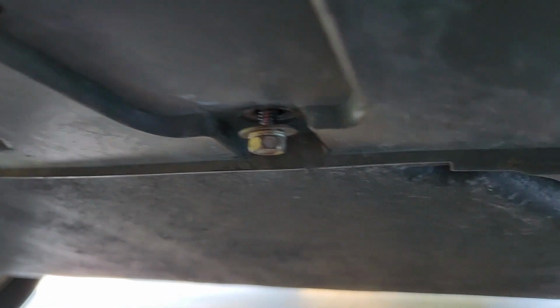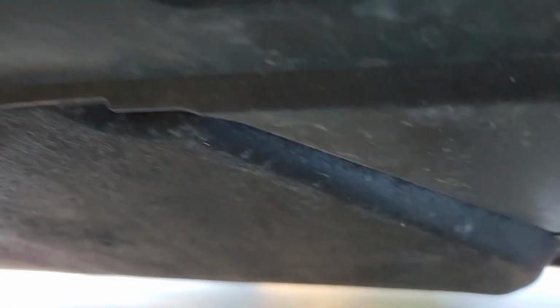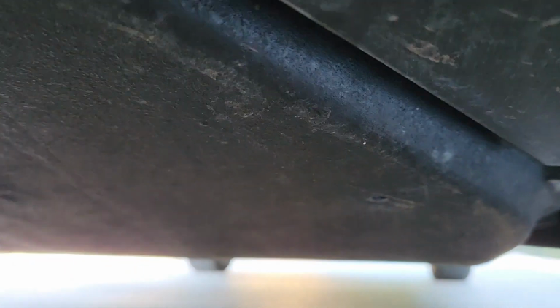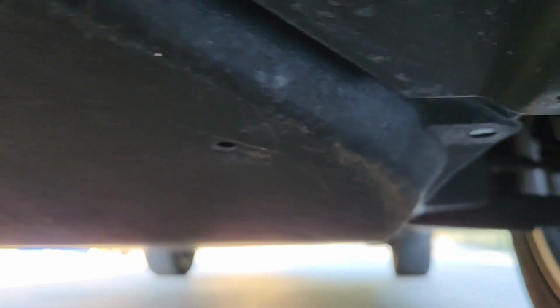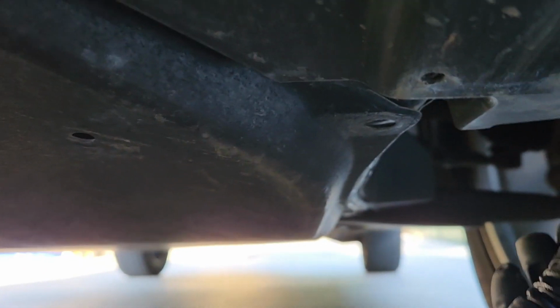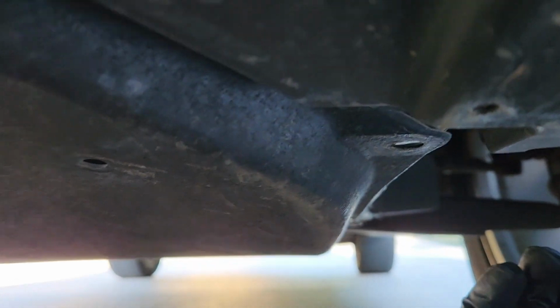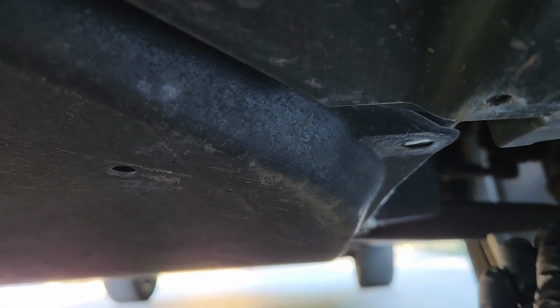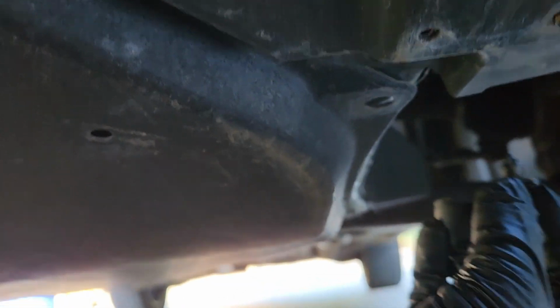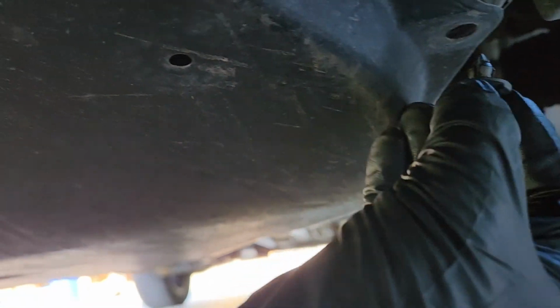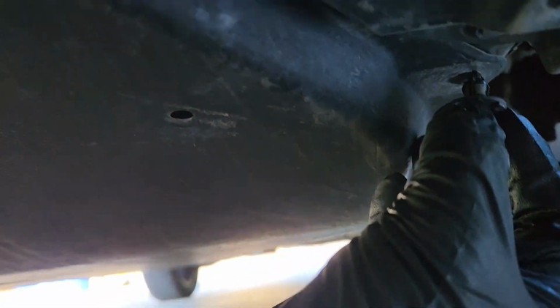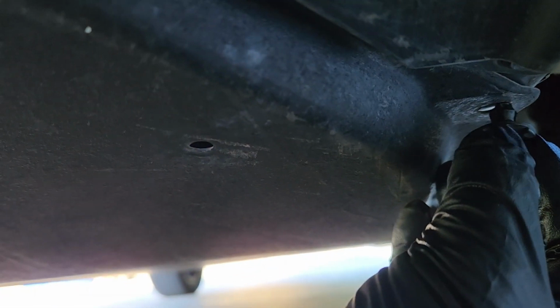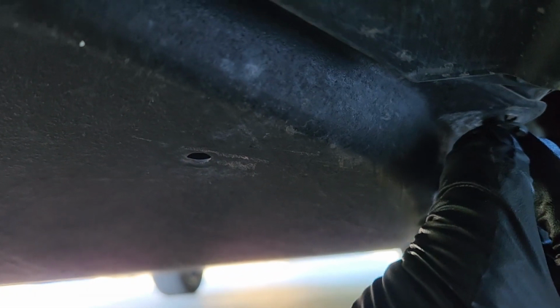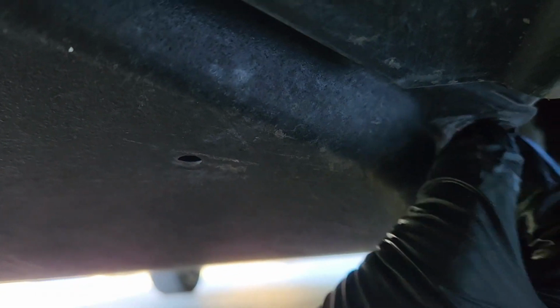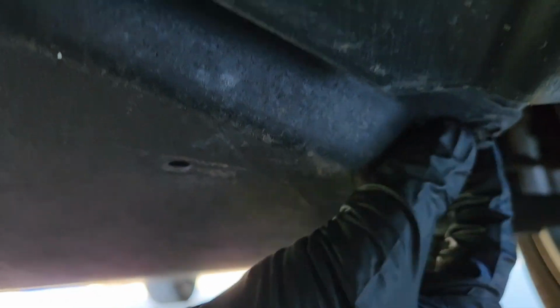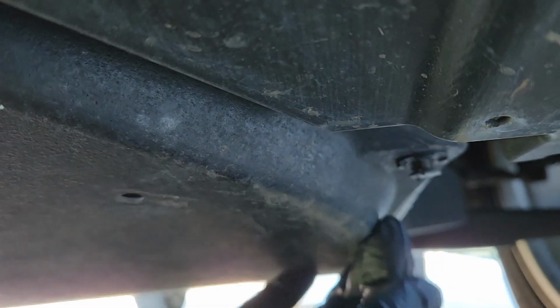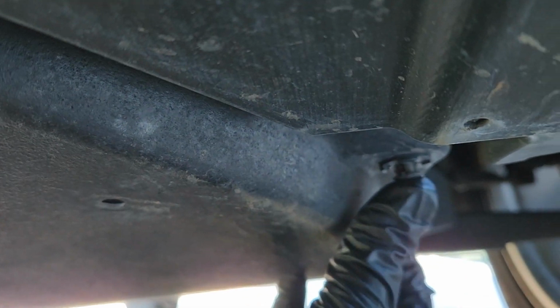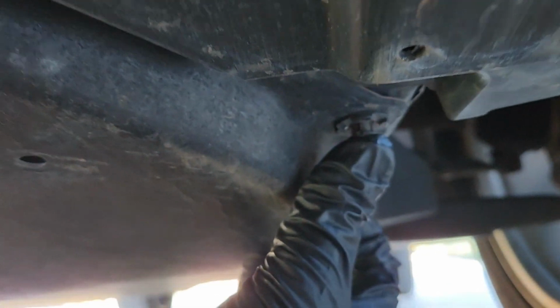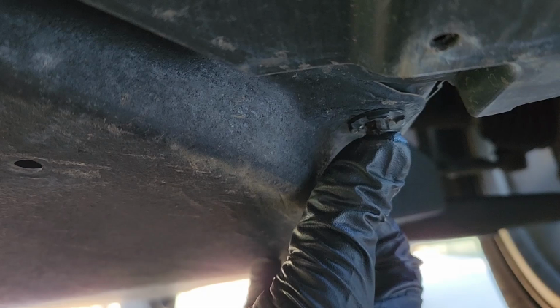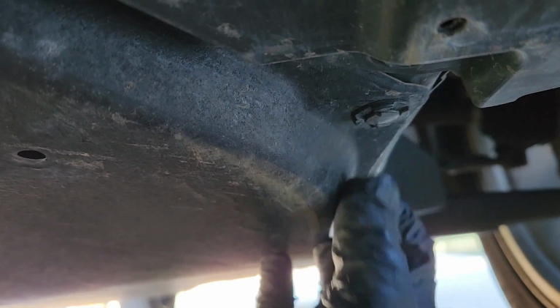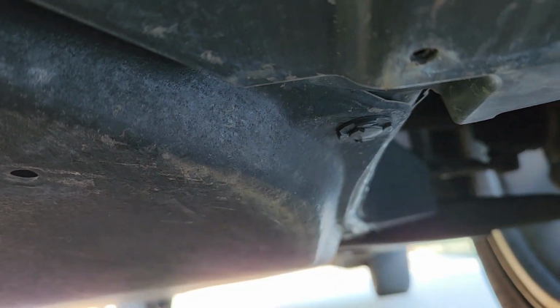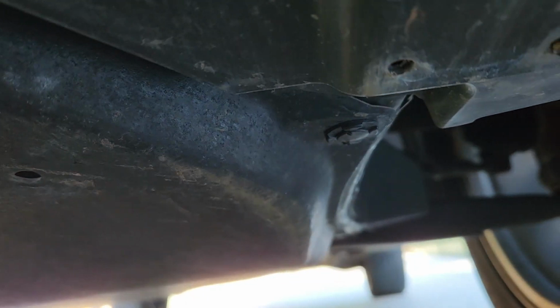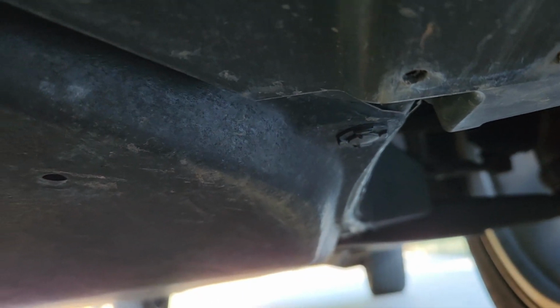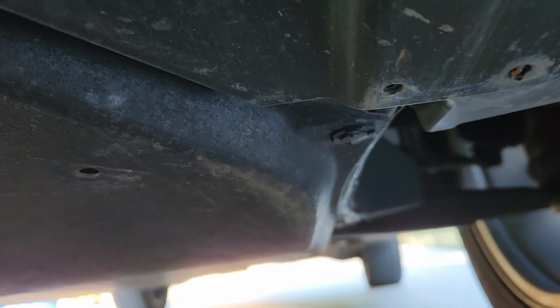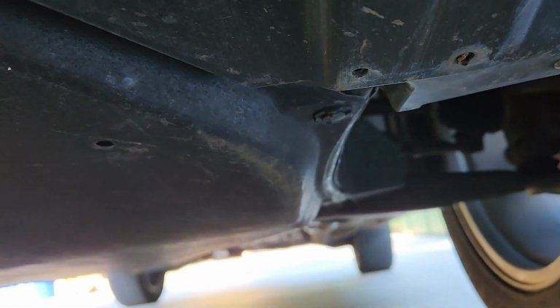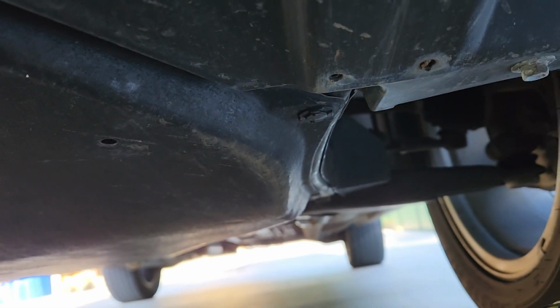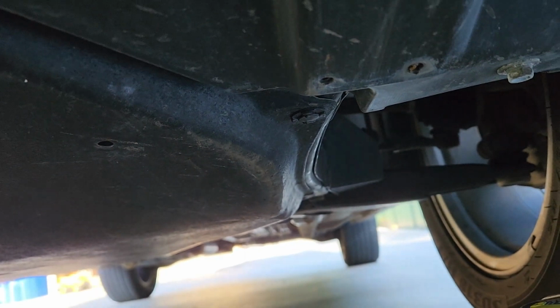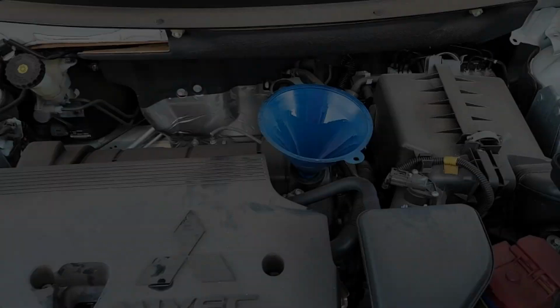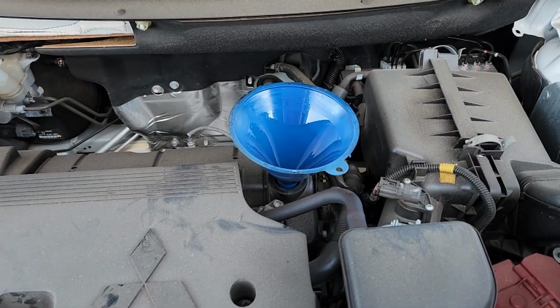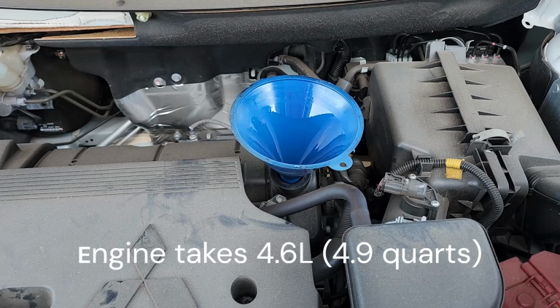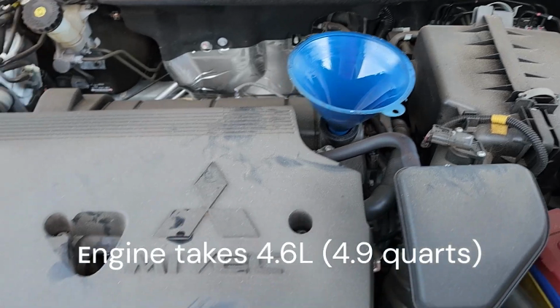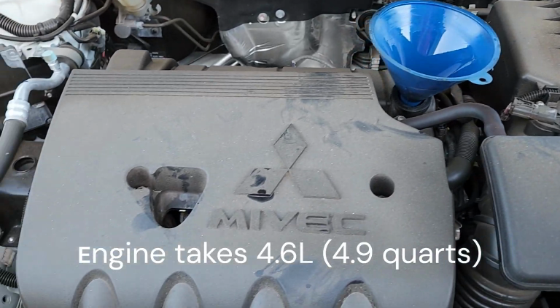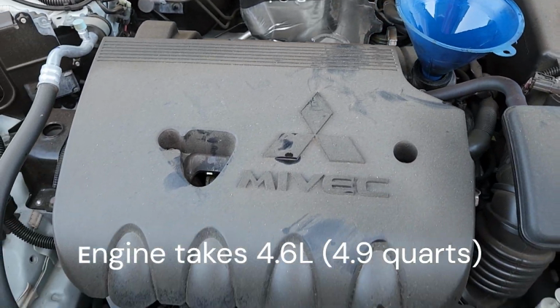These pins, once we've got it held up with the four bolts, just push in like that. Get all four of those in, then we can tighten up the bolts once everything is square and get that fiberglass cover back on.